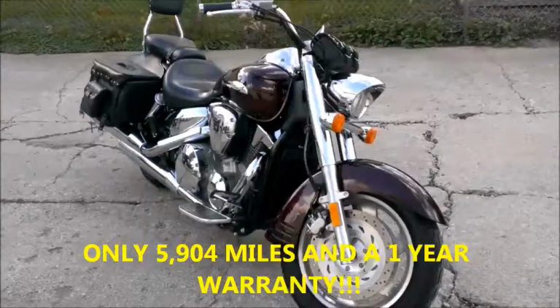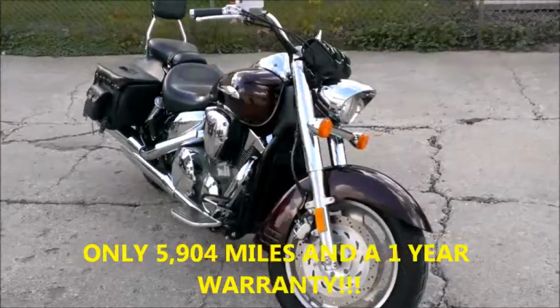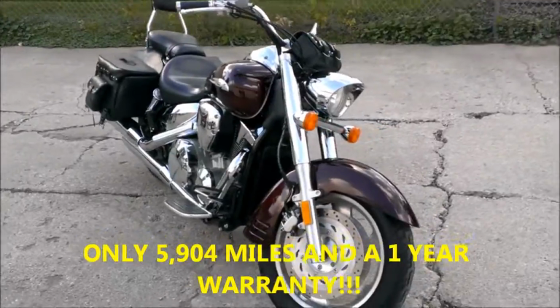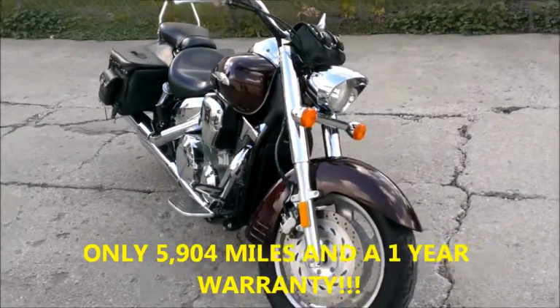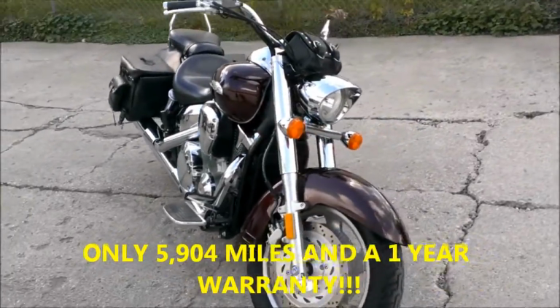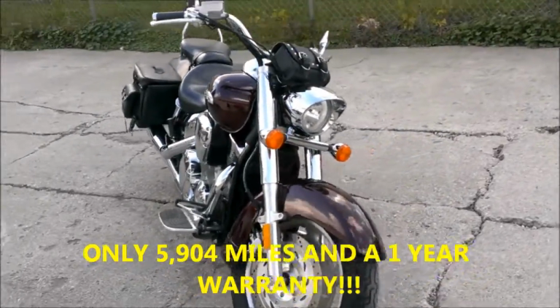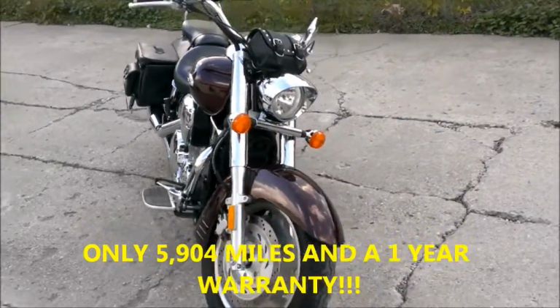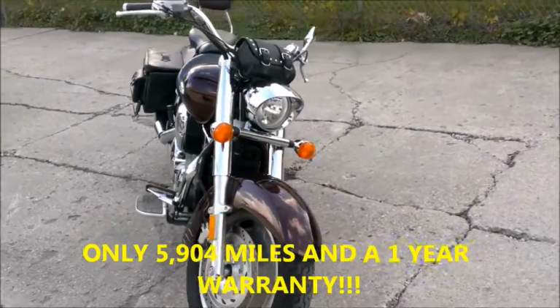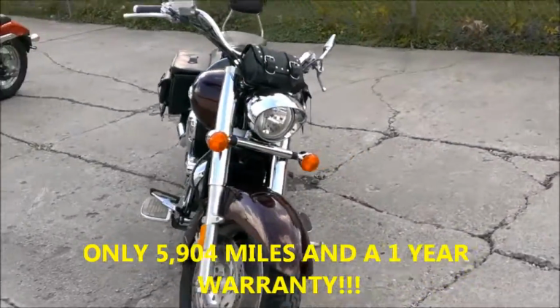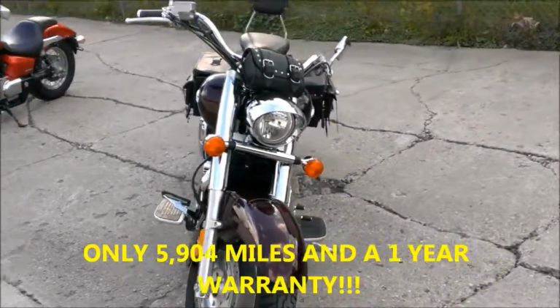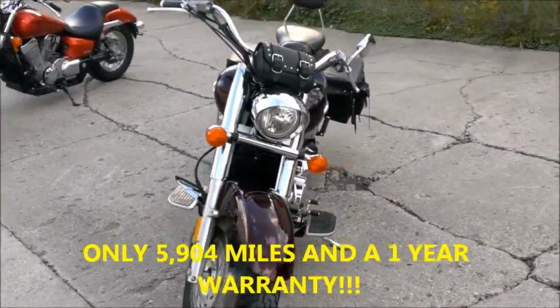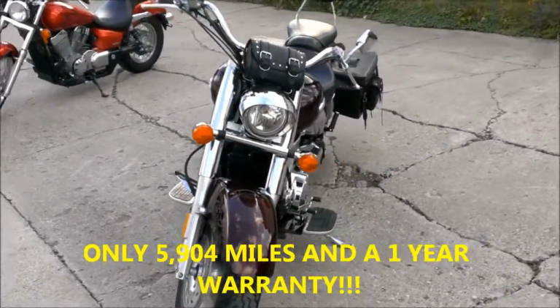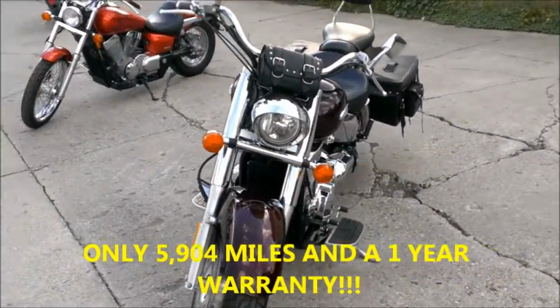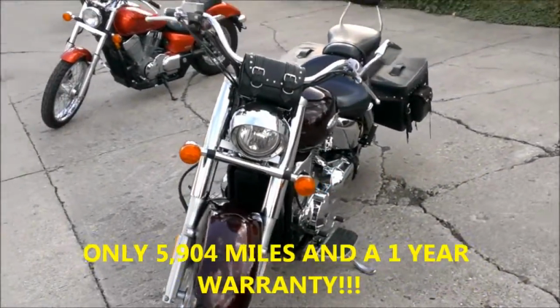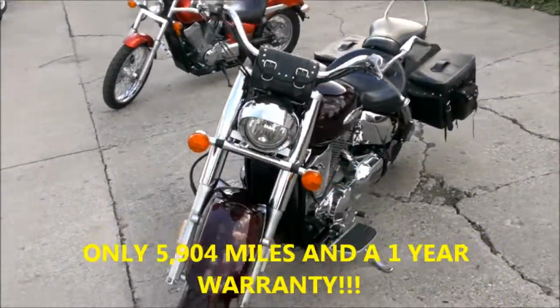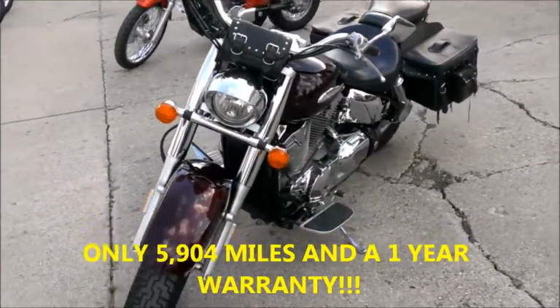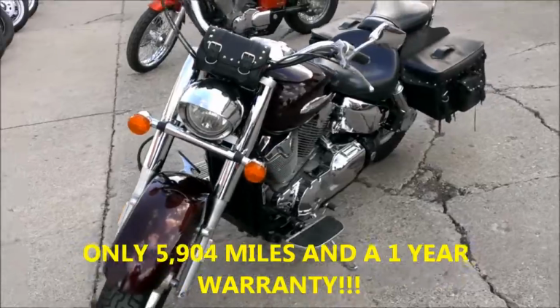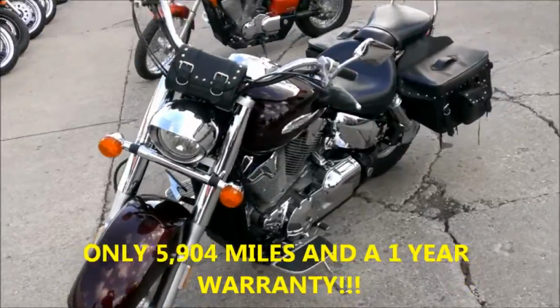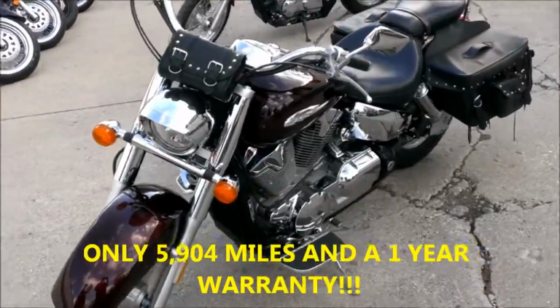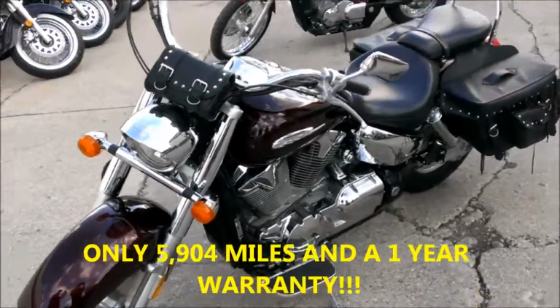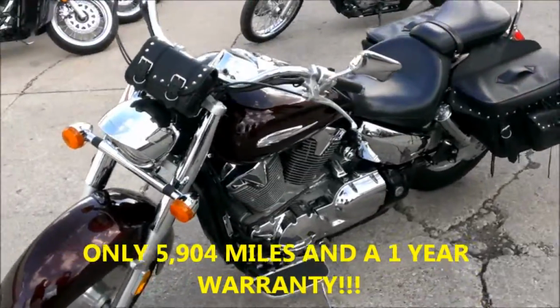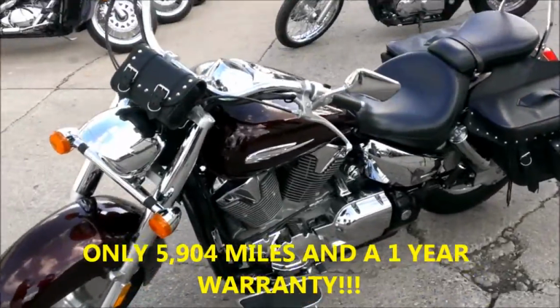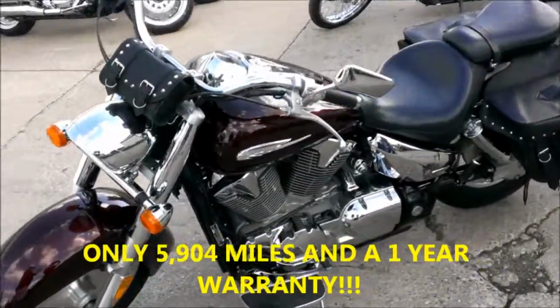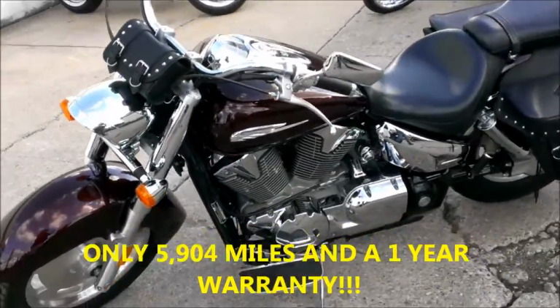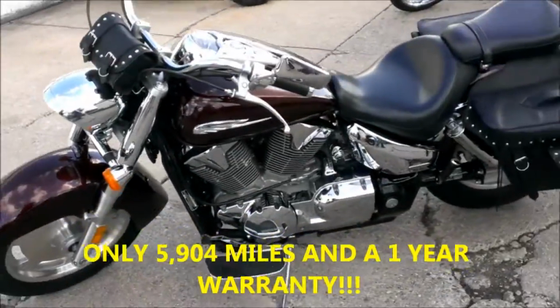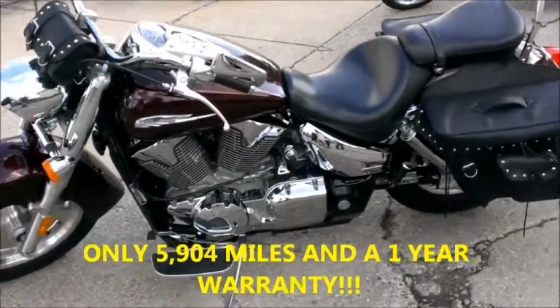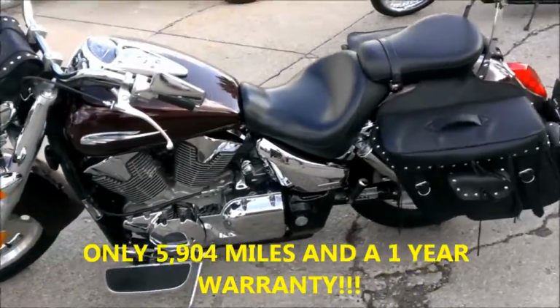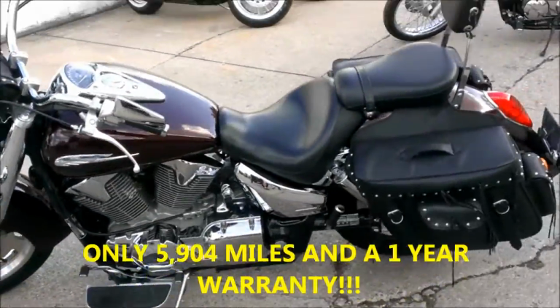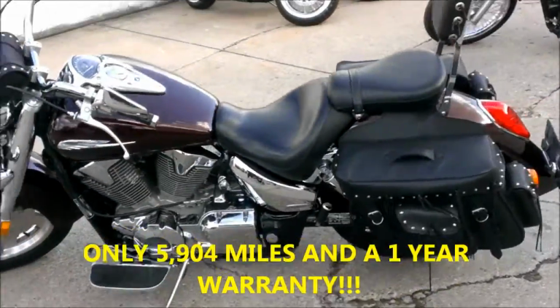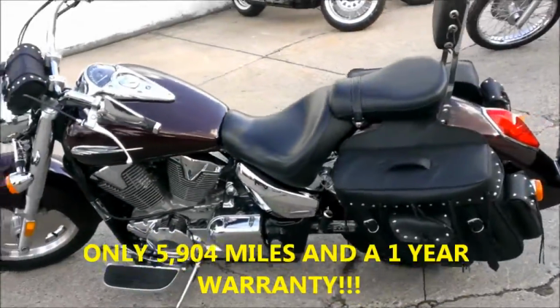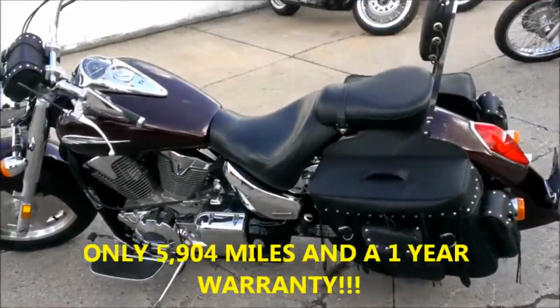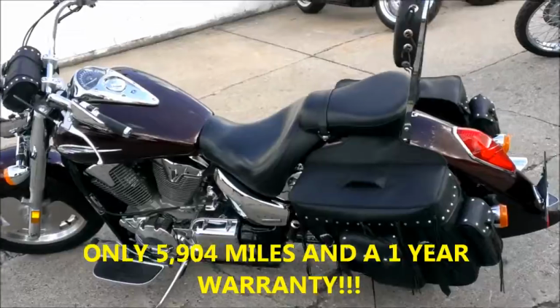Here we have a 2007 used Honda VTX 1300 Retro for sale with only 5,904 miles. Looks and runs like new, tons of chrome, backrest, saddlebags, floorboards and more.